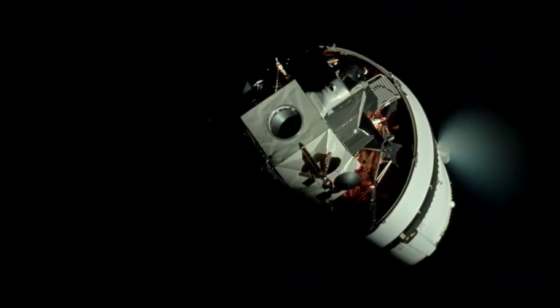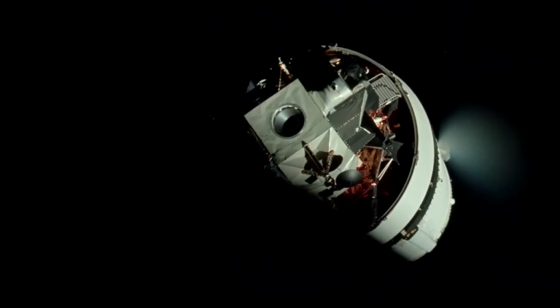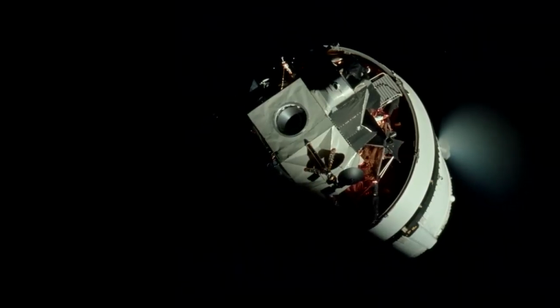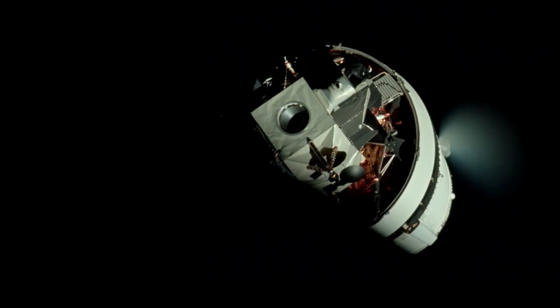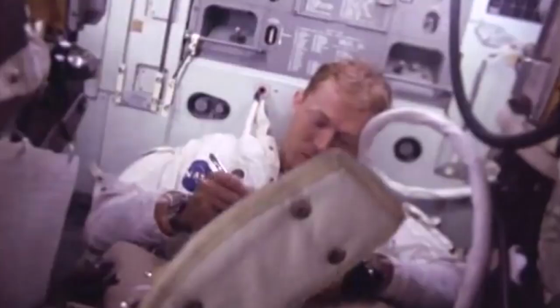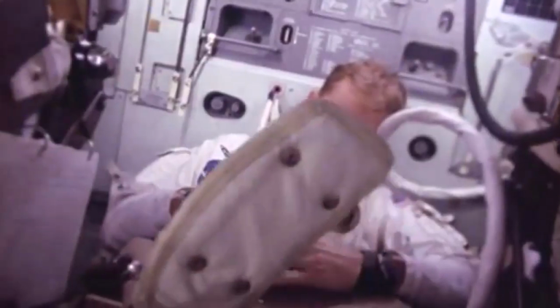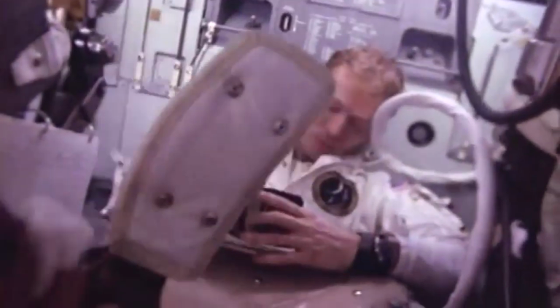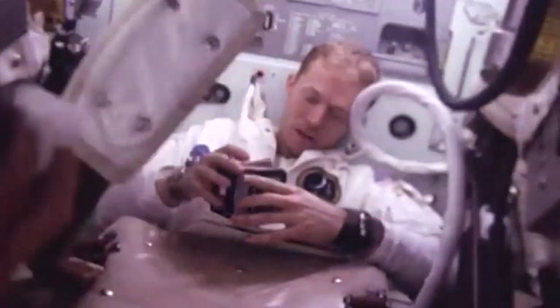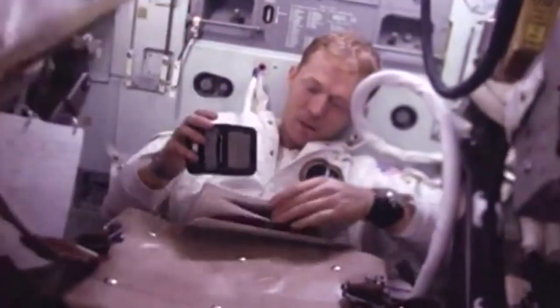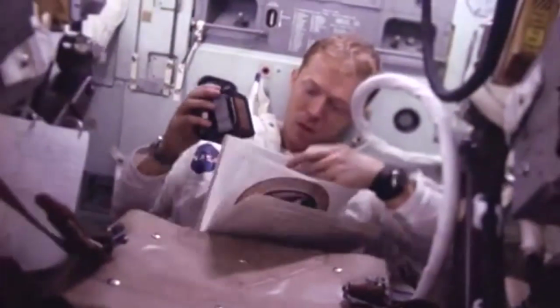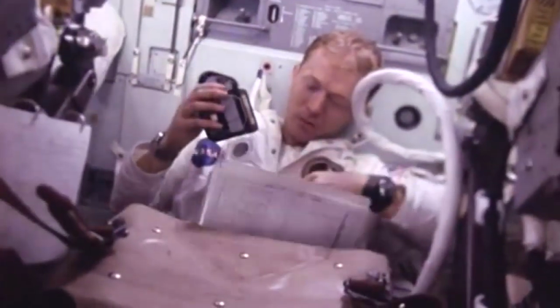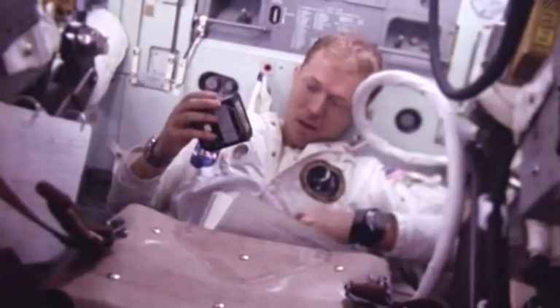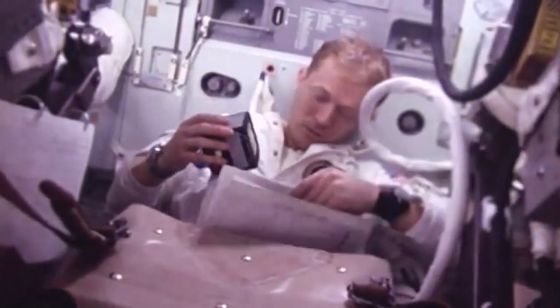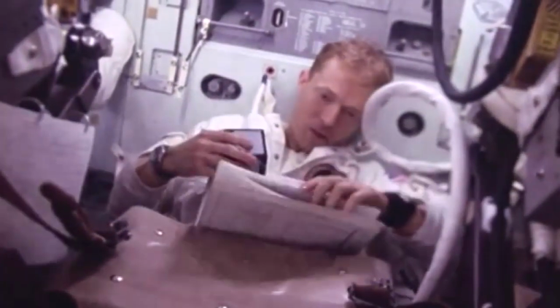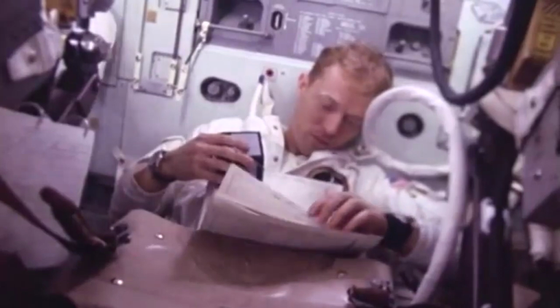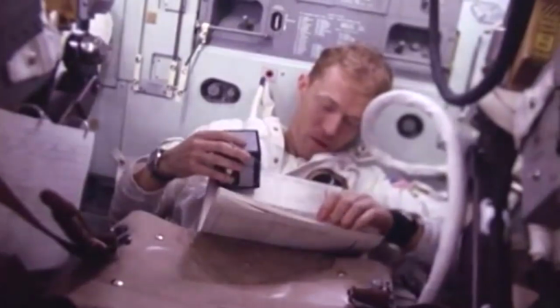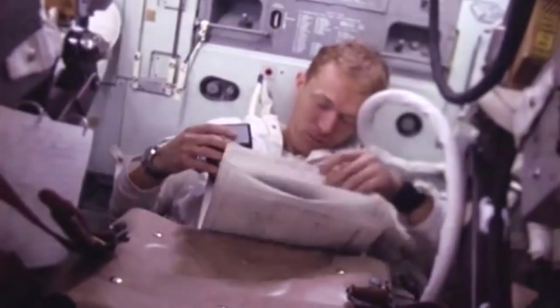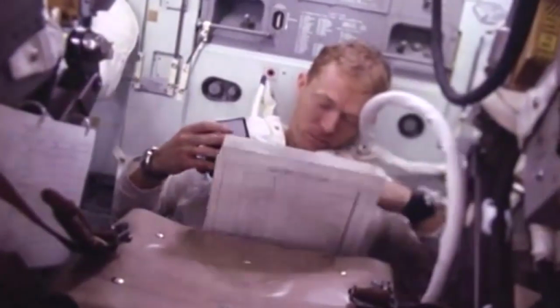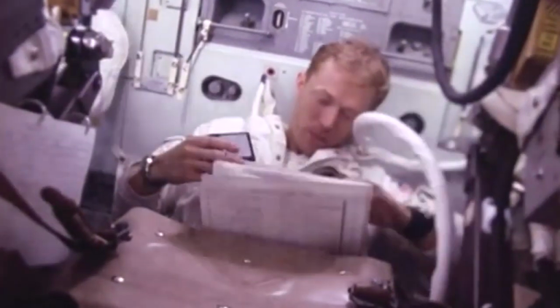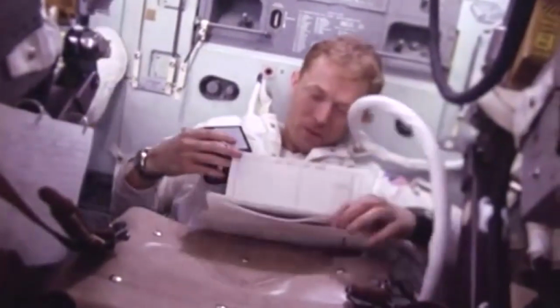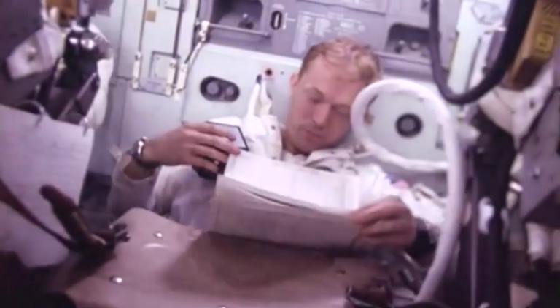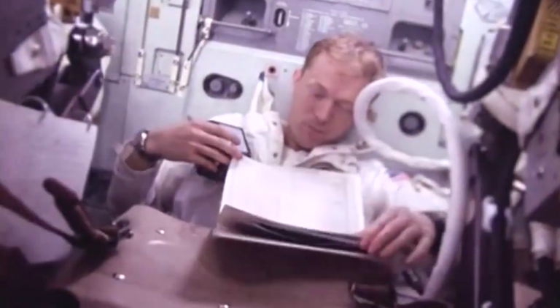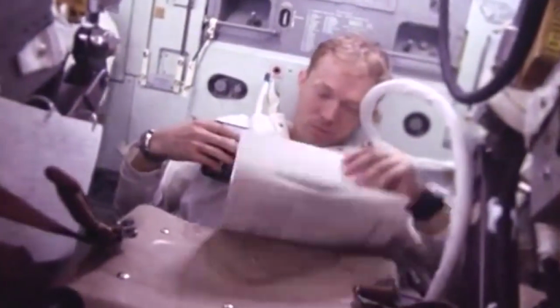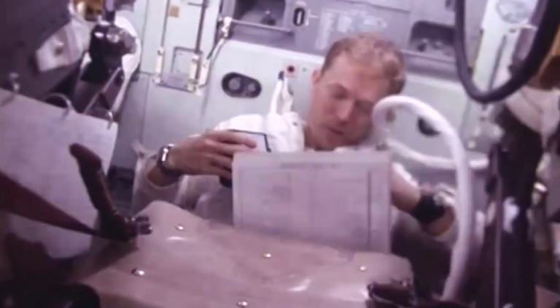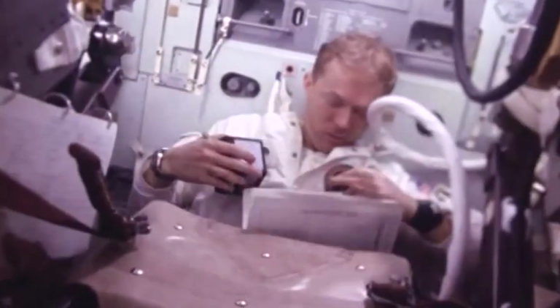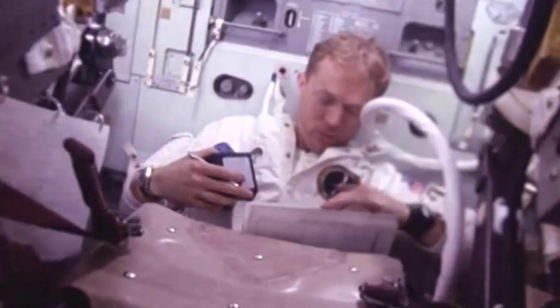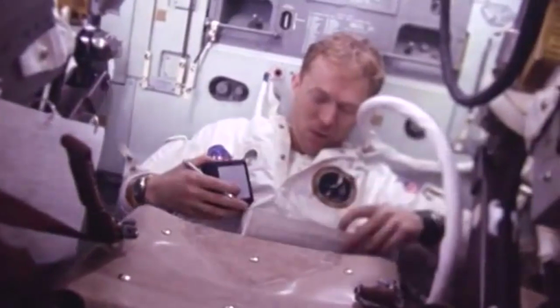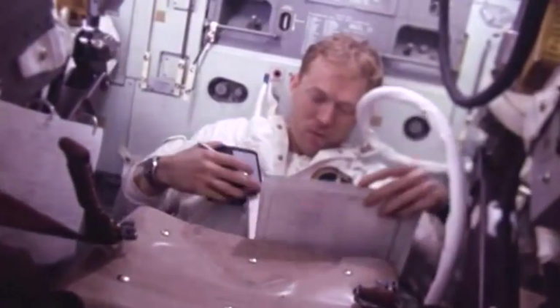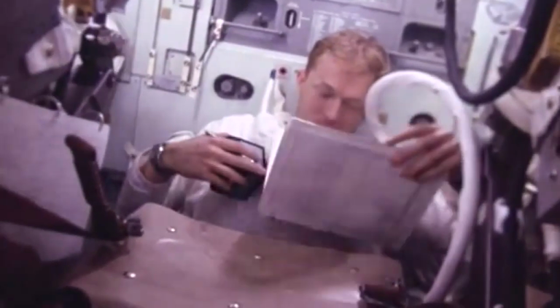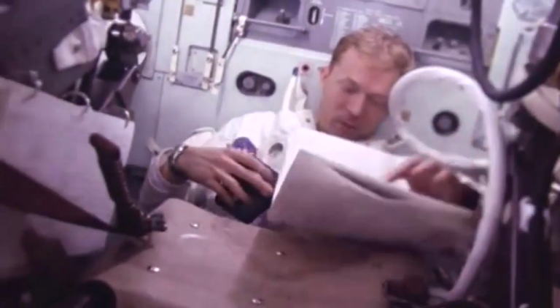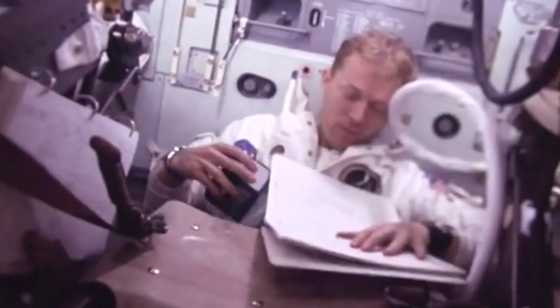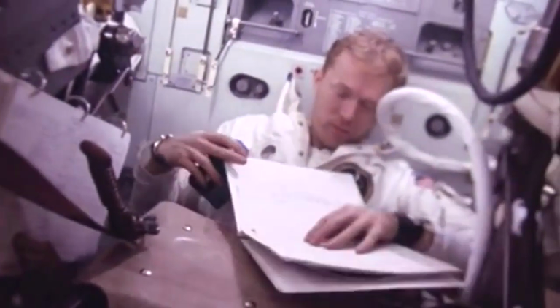Packed away in a small container in Roosa's personal kit were over 400 tree seeds. Scientists were curious to know if tree seeds, after their journey into the microgravity of space, would sprout and look the same as earth-grown trees.